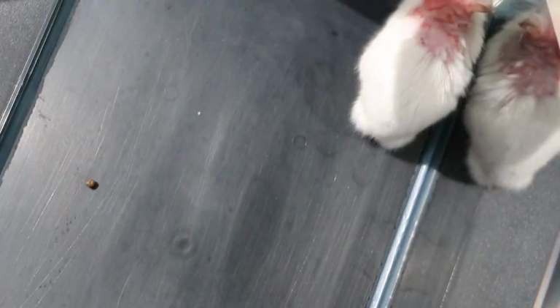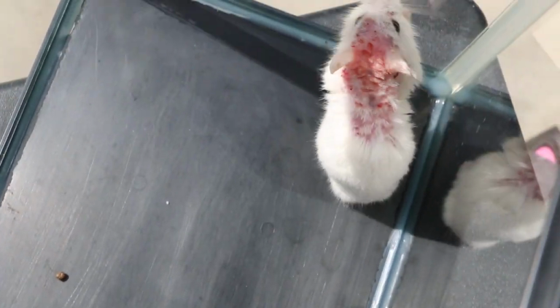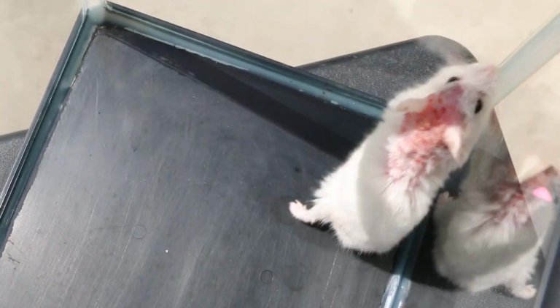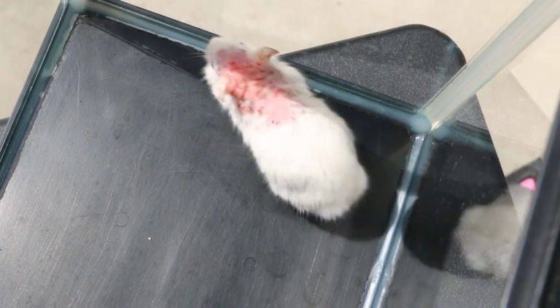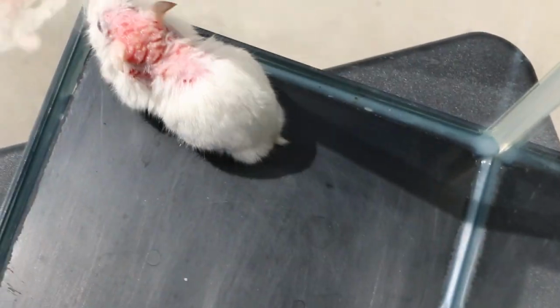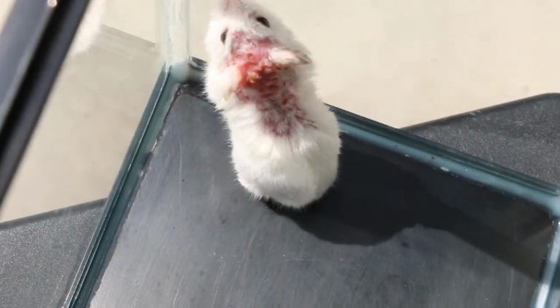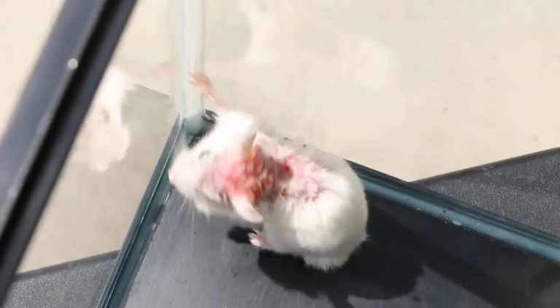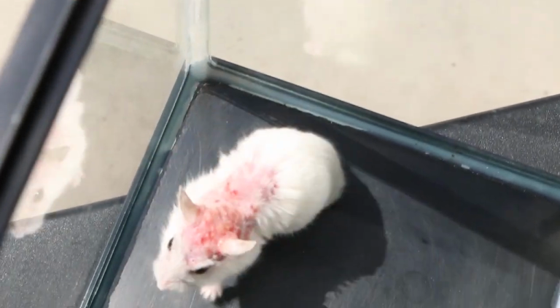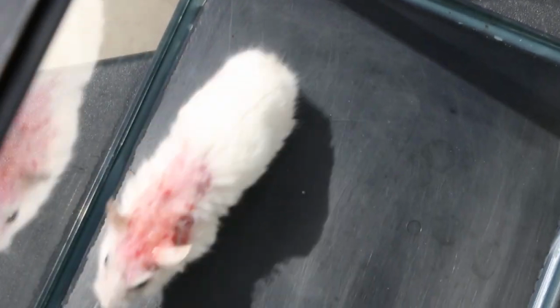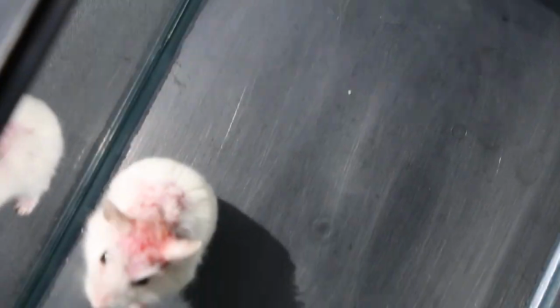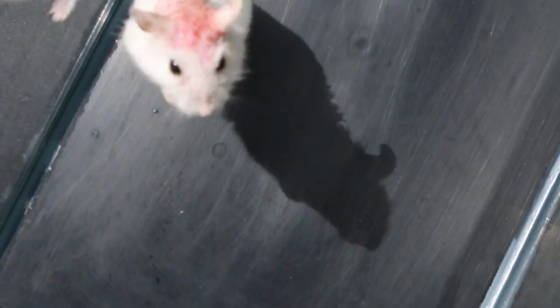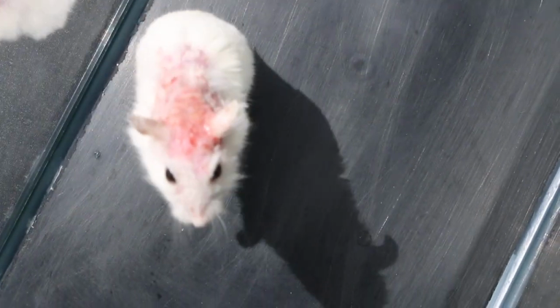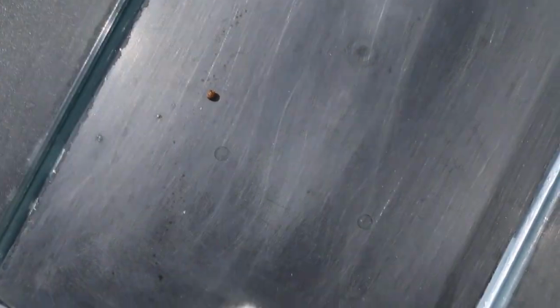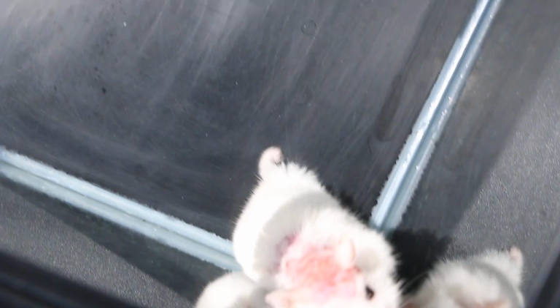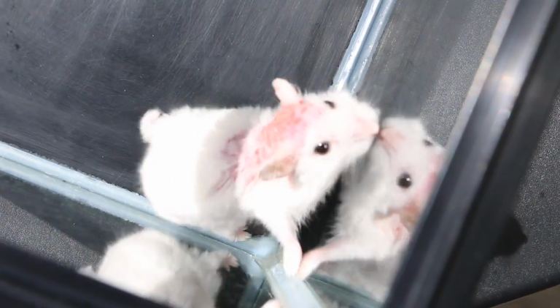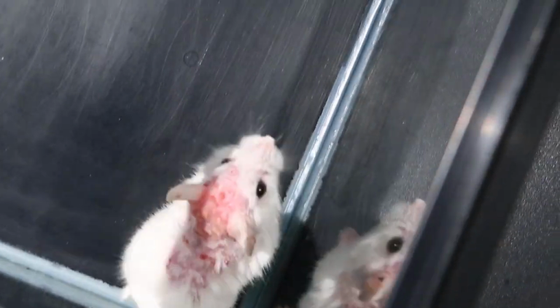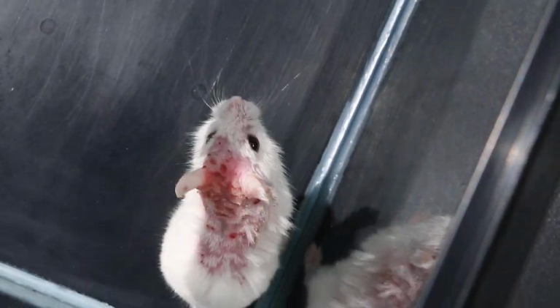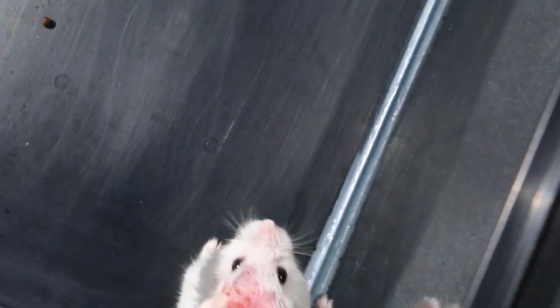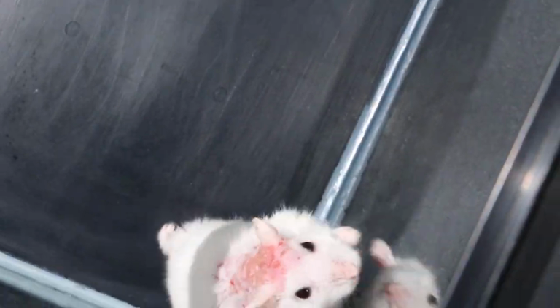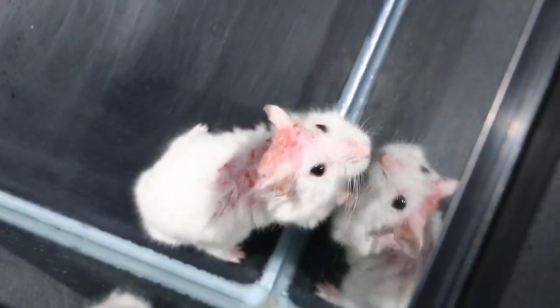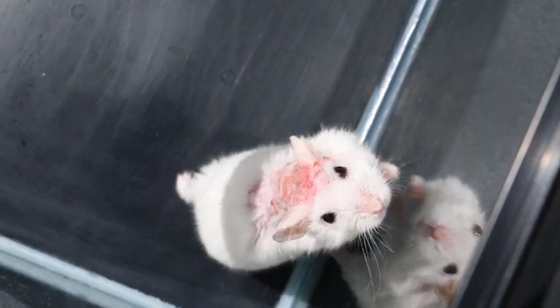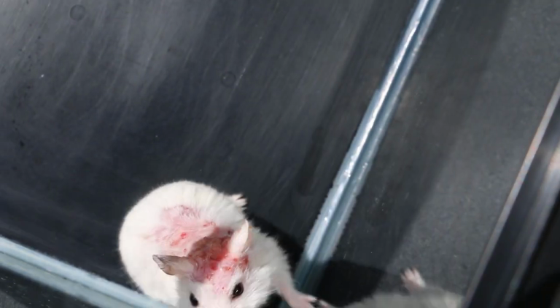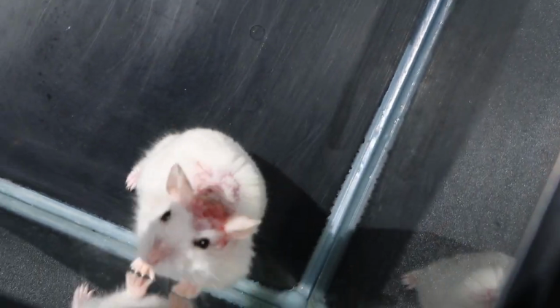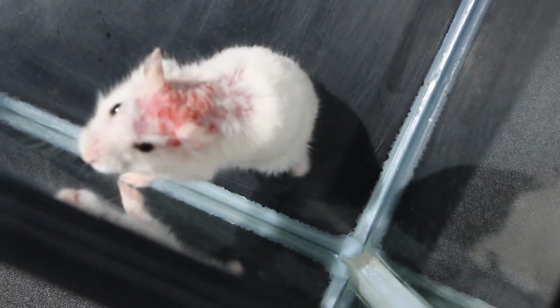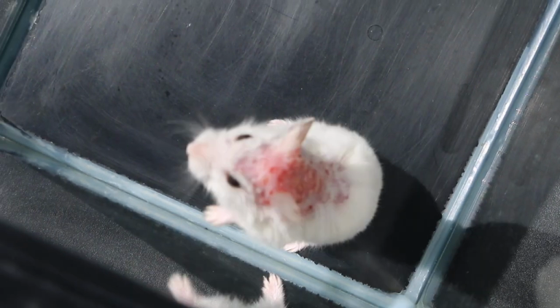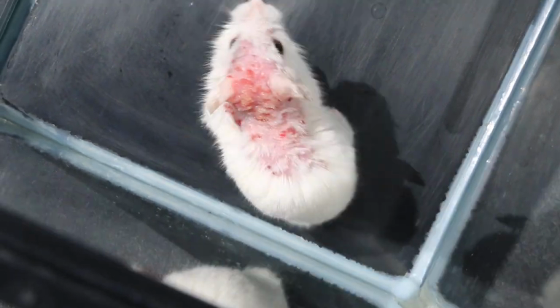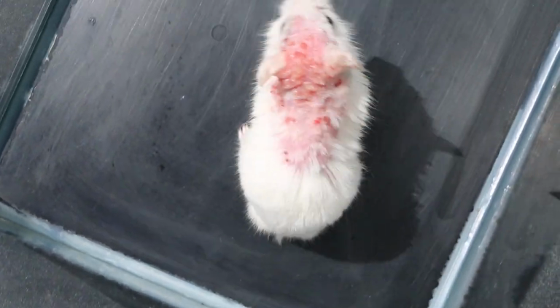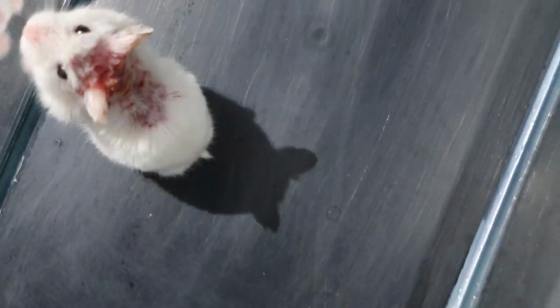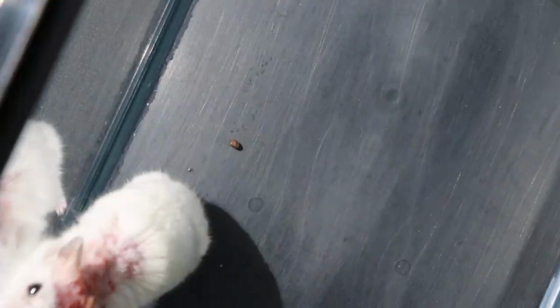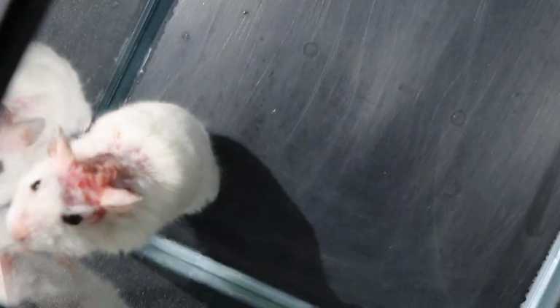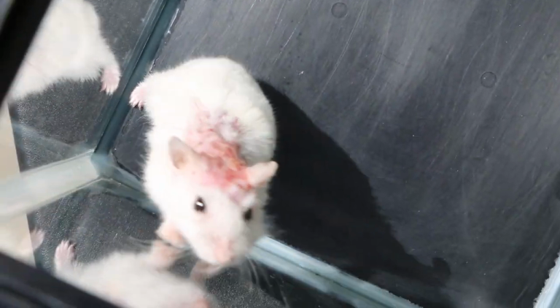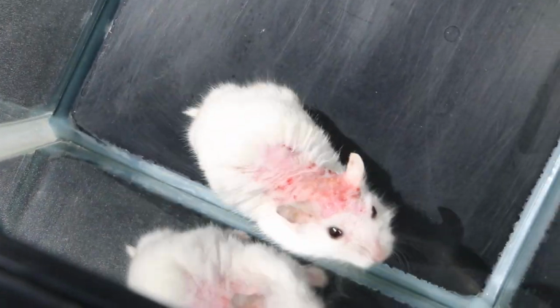About one month ago, the hamster had this problem and was treated. But the mother used some silver spray onto the nape of the neck, and the inflammation came back.